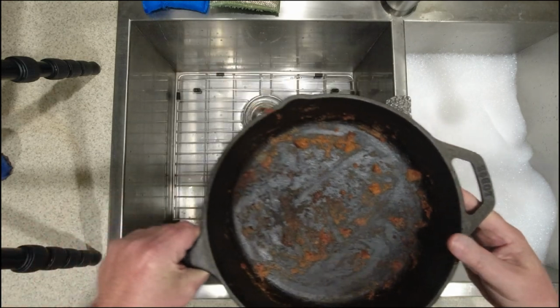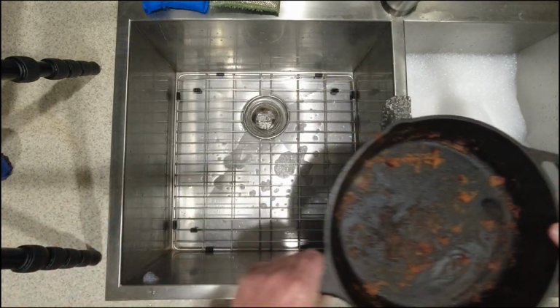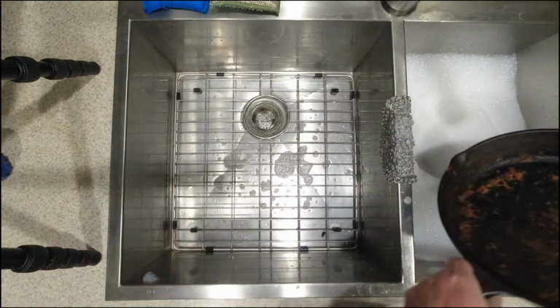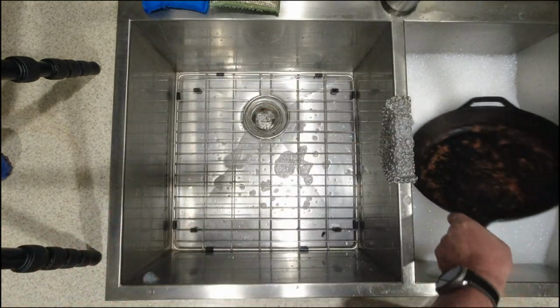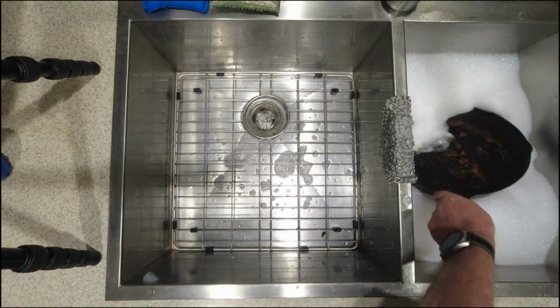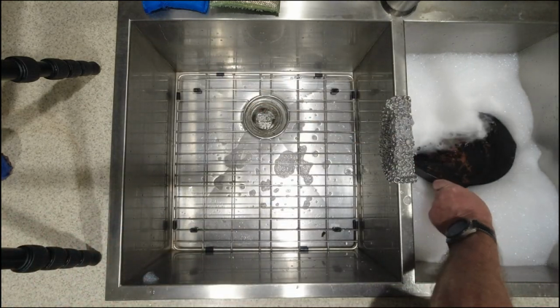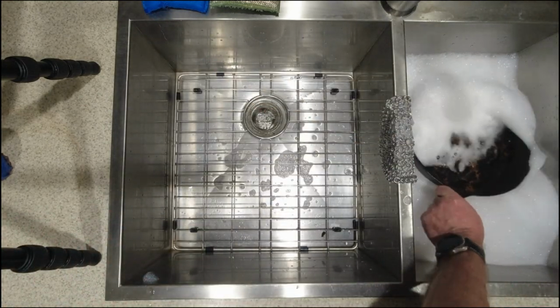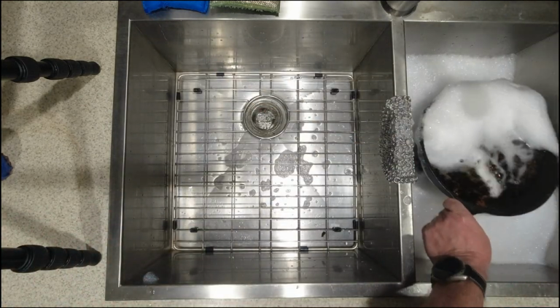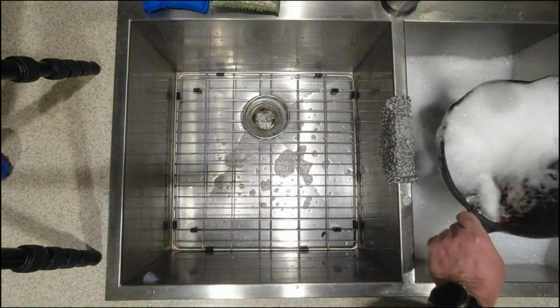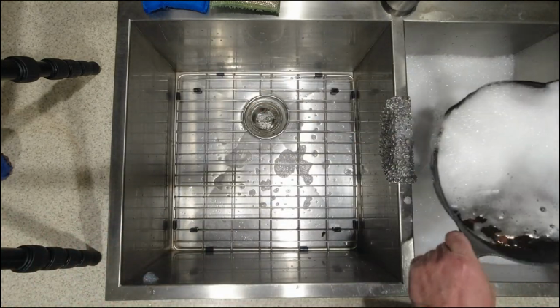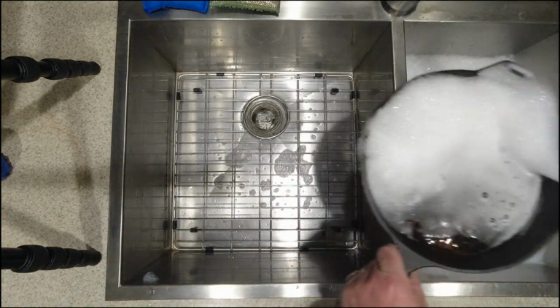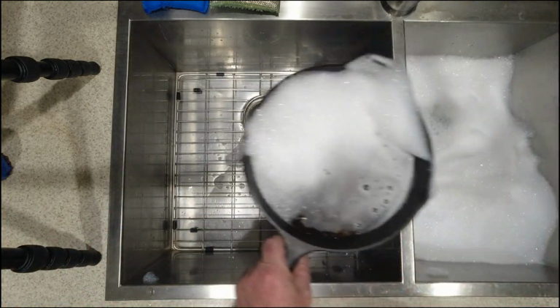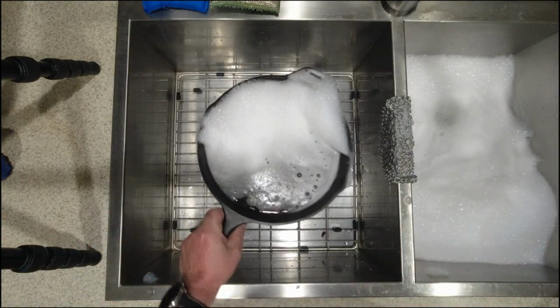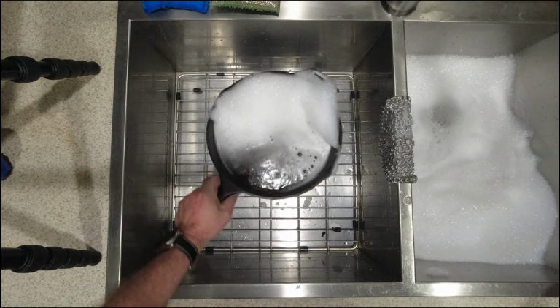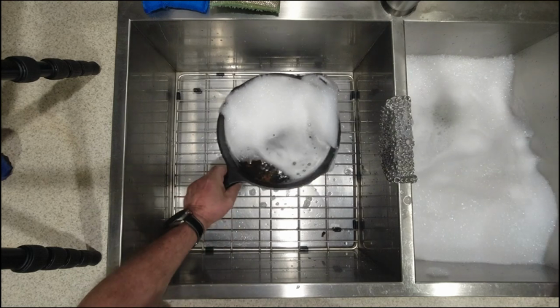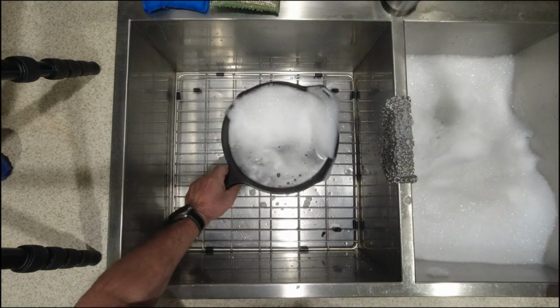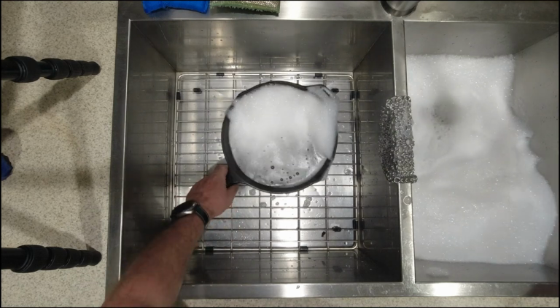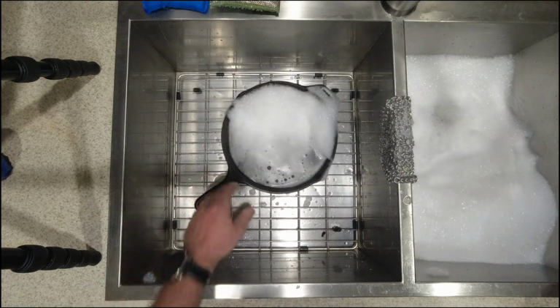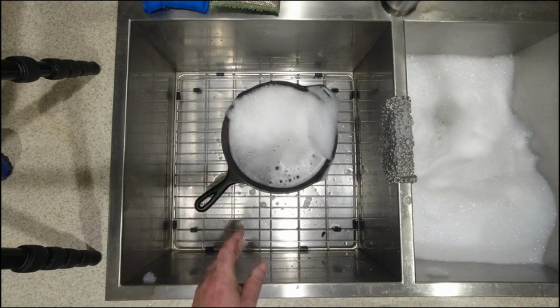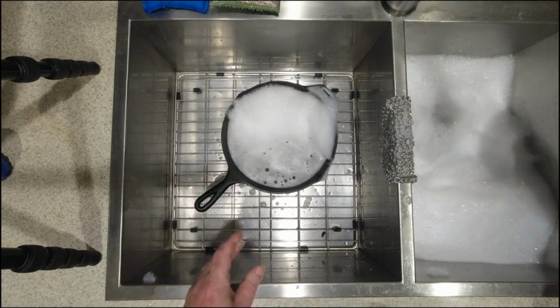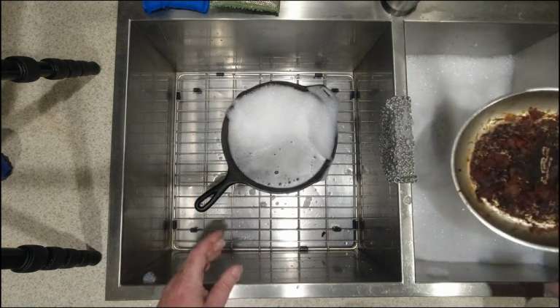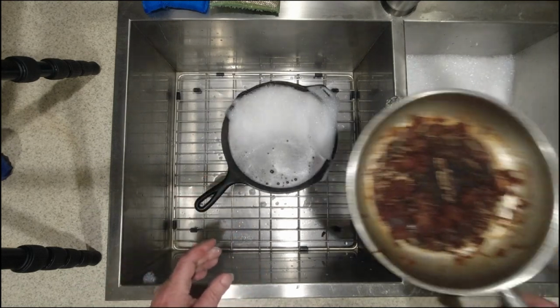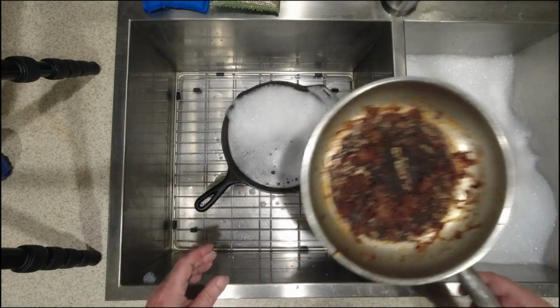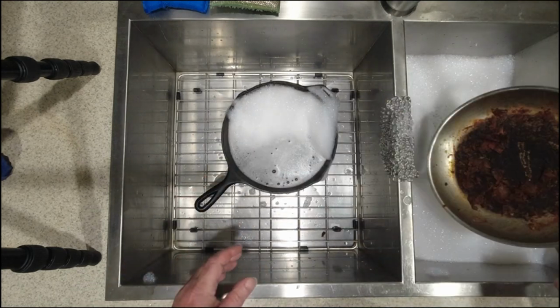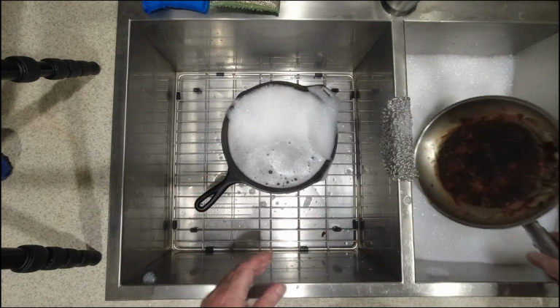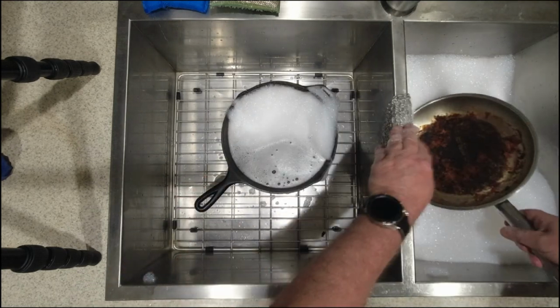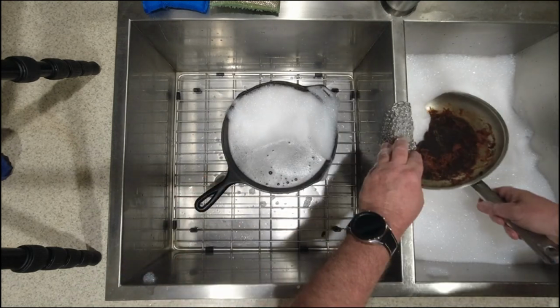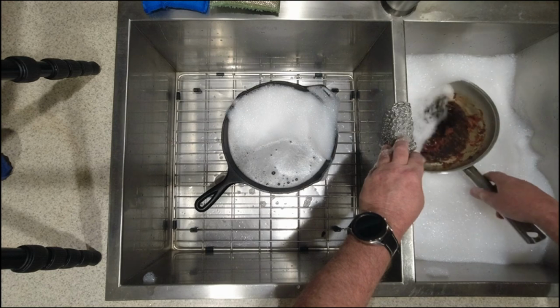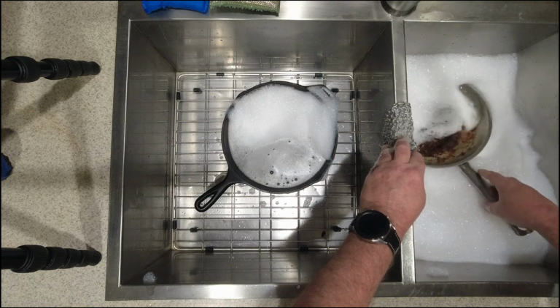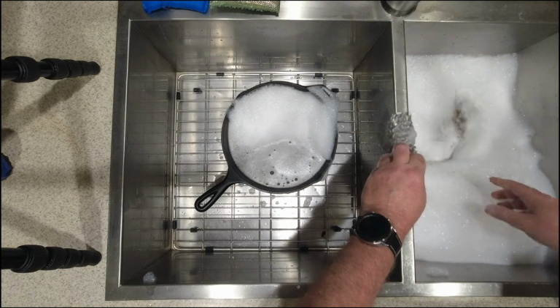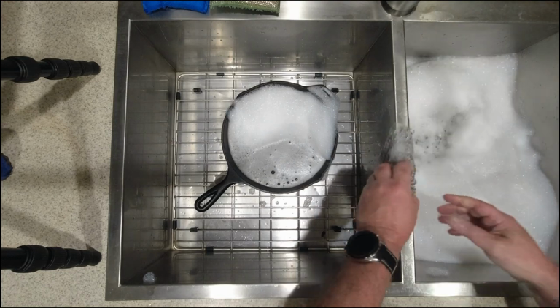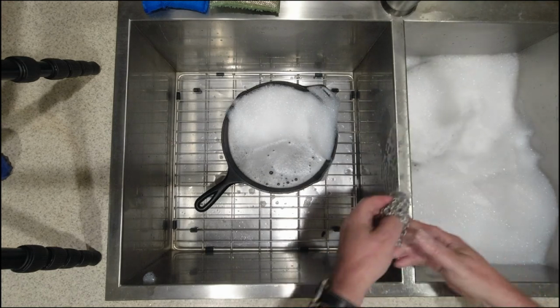What I did was I let it set out and get hard. It is nasty — the things I do for YouTube. That is rough. You would hate to try to scrub that with a sponge or something.